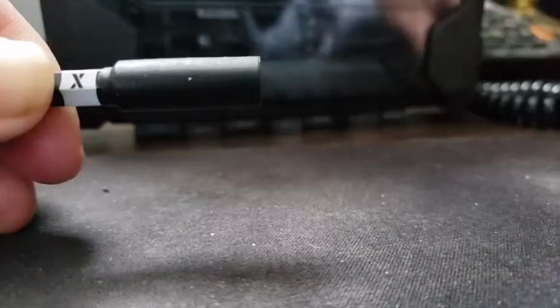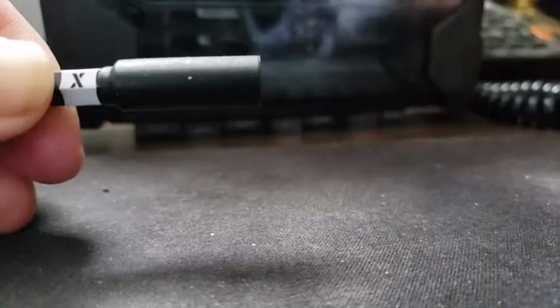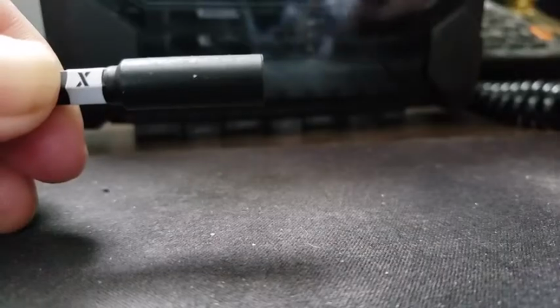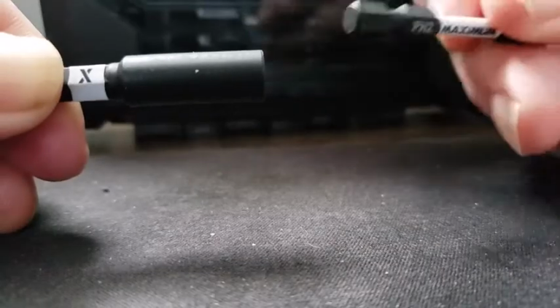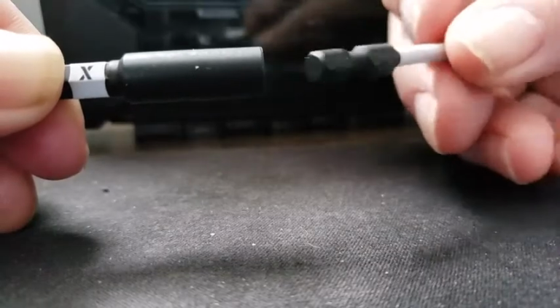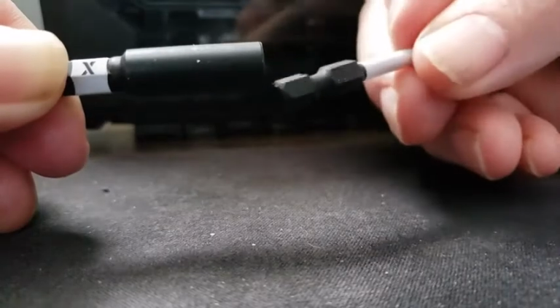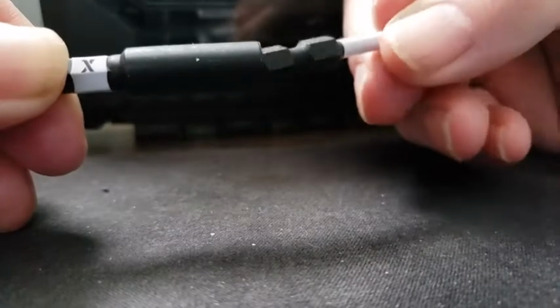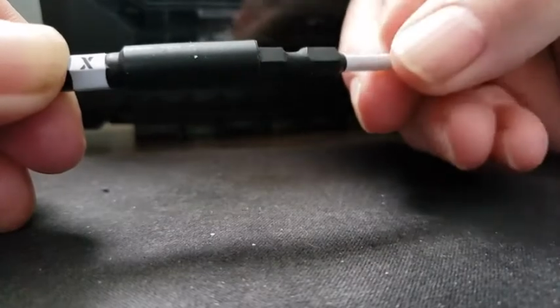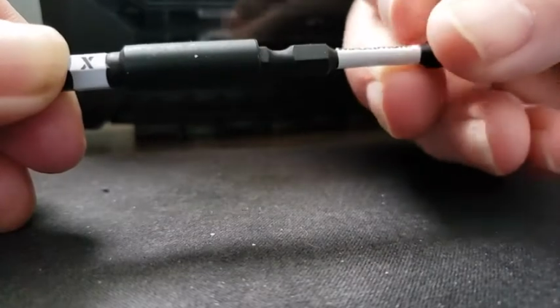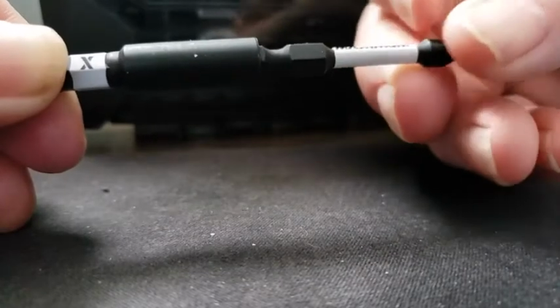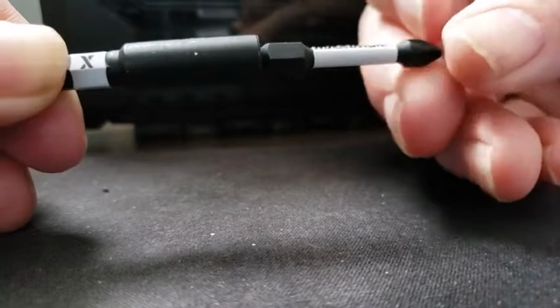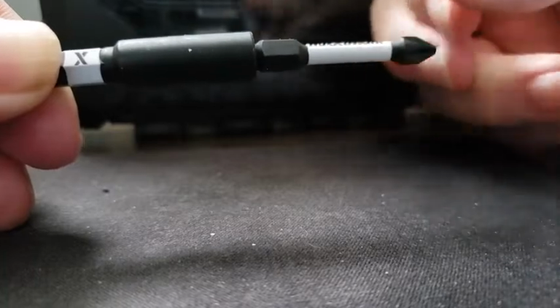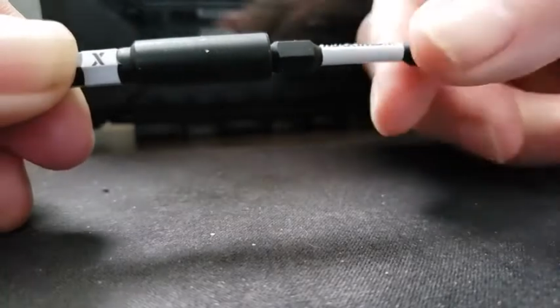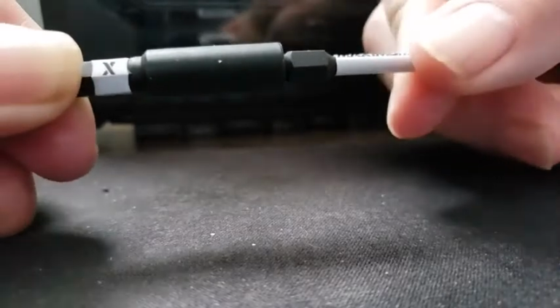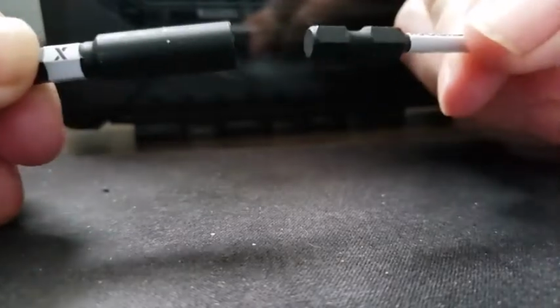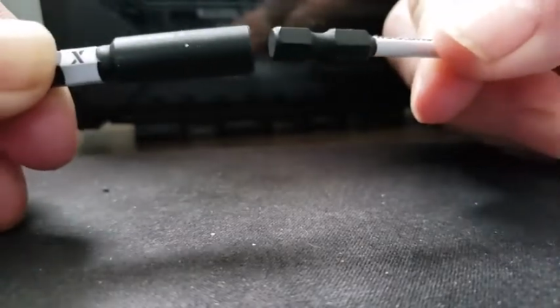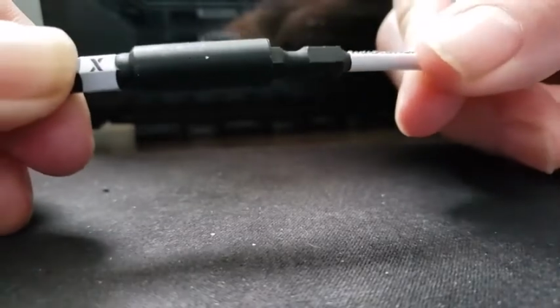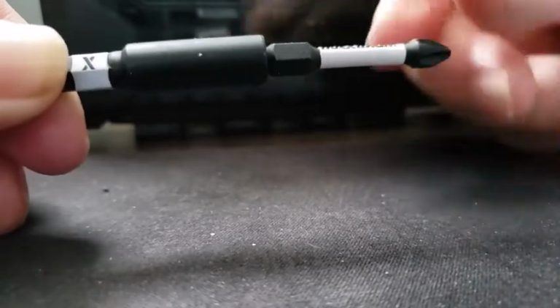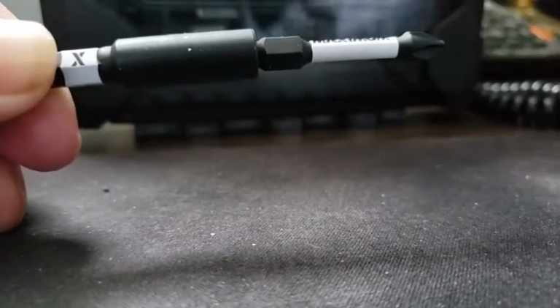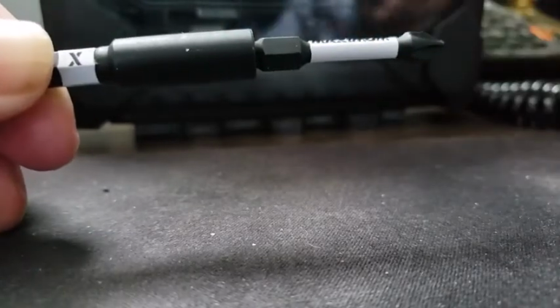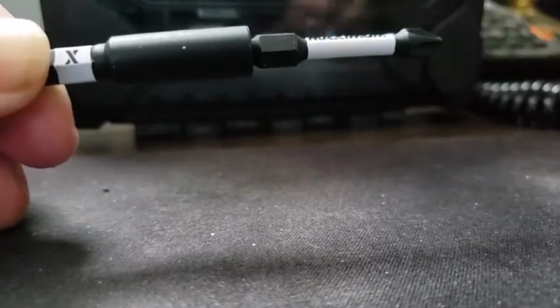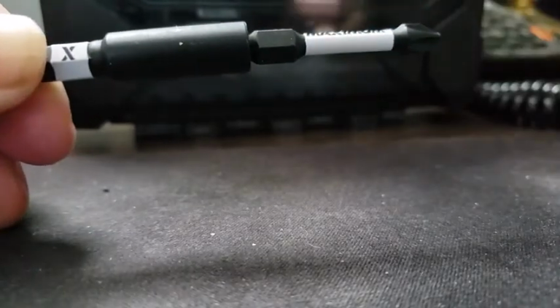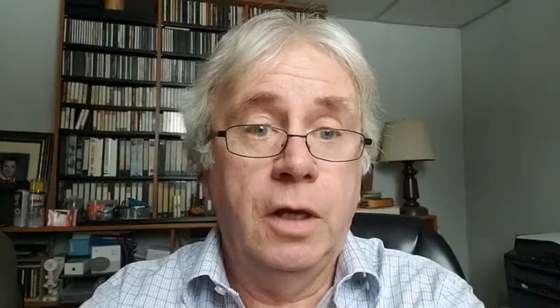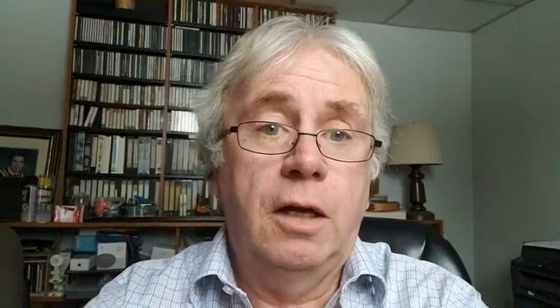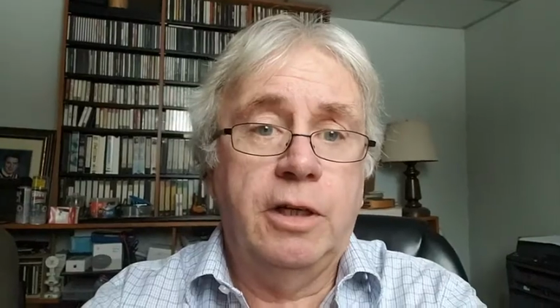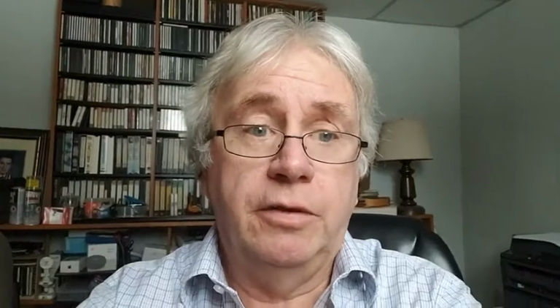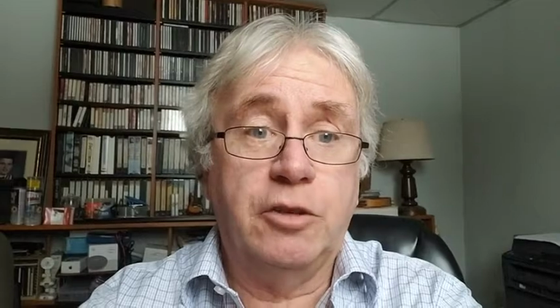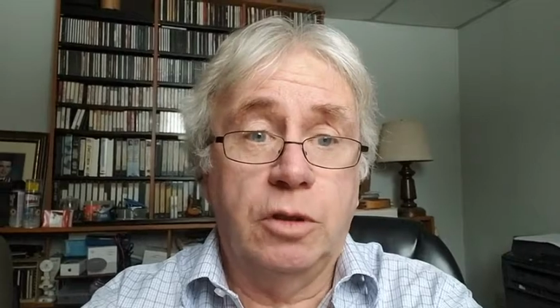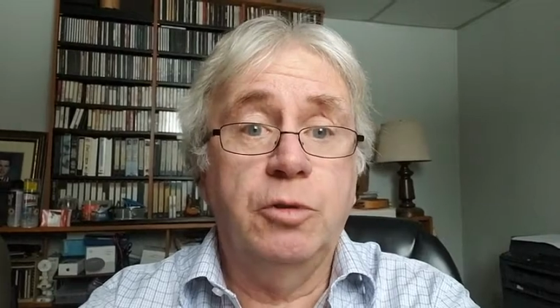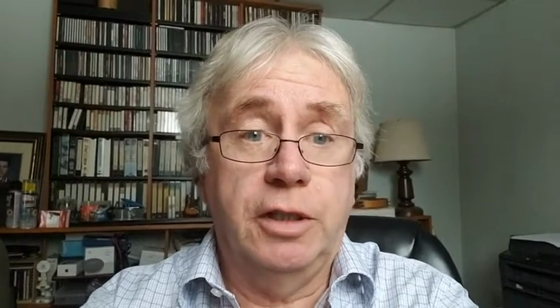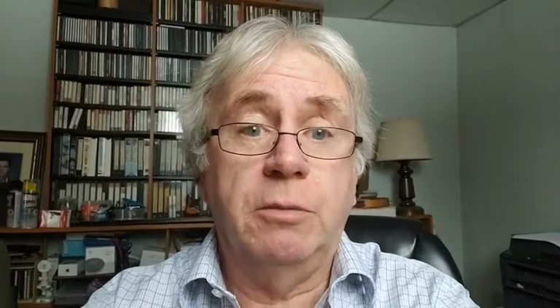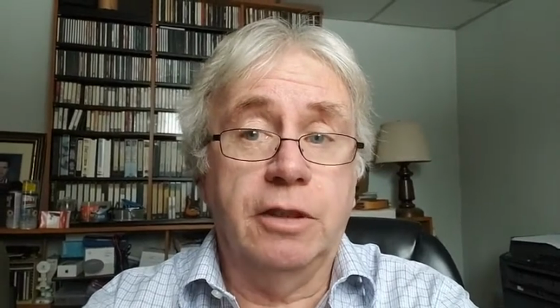The magnetic strength of the bit extender is also found to be very strong, quite durable. I would recommend the Maxim drill and screw bit set to family and friends.